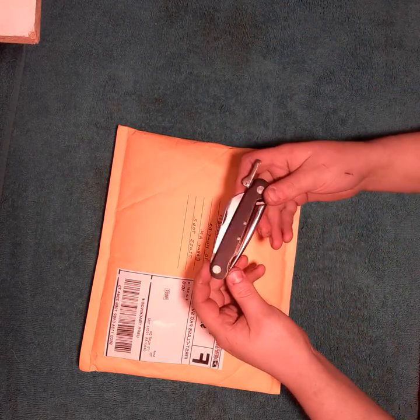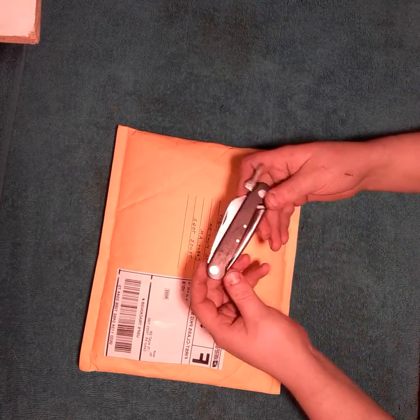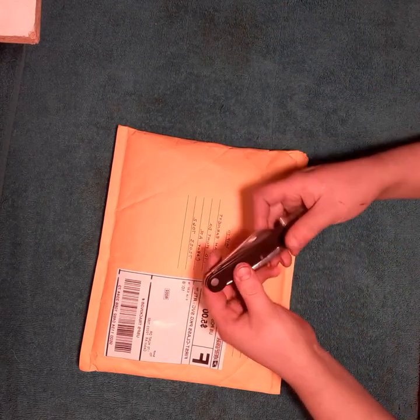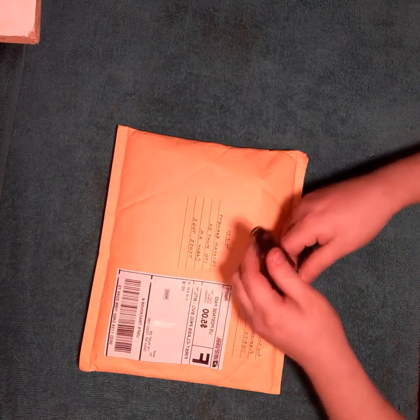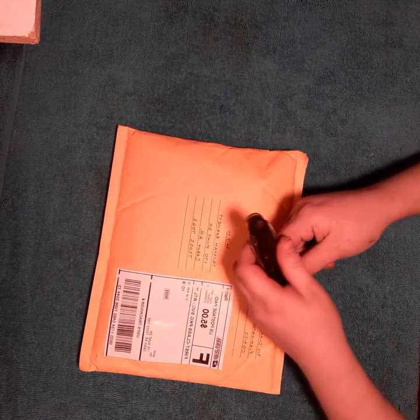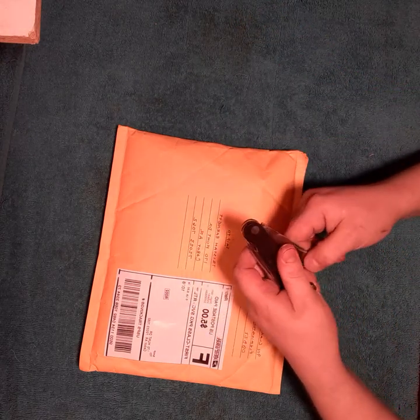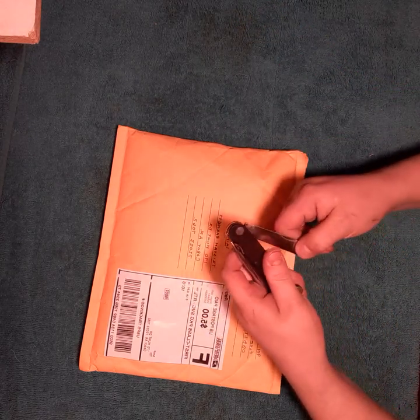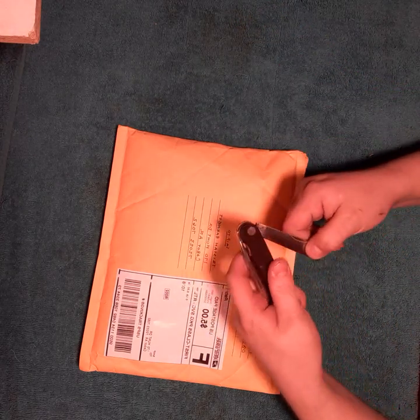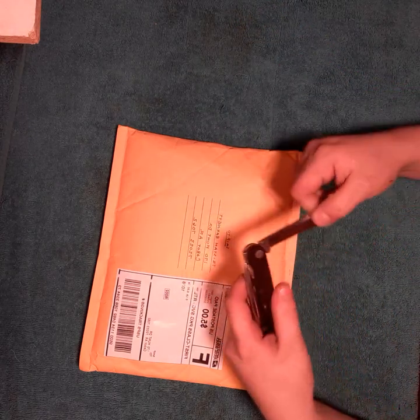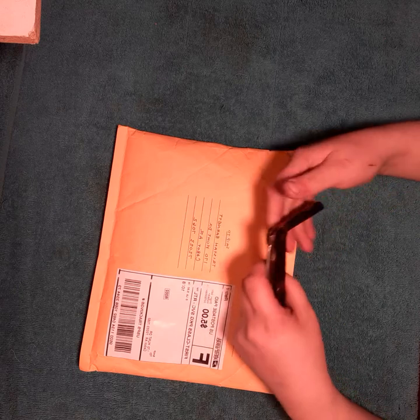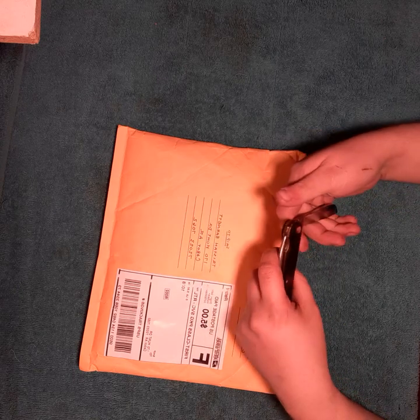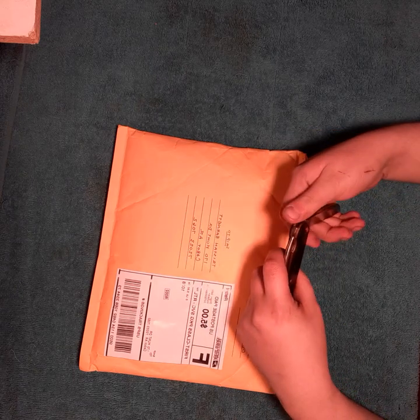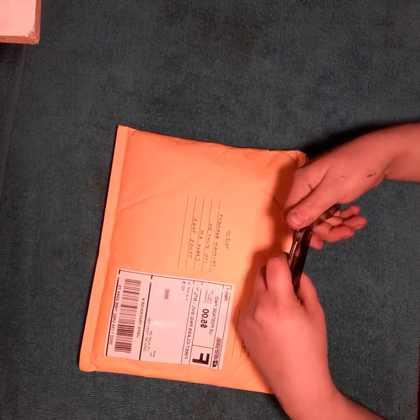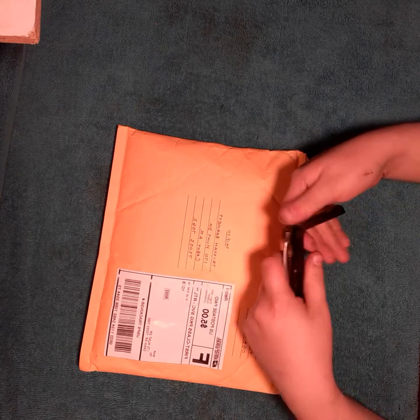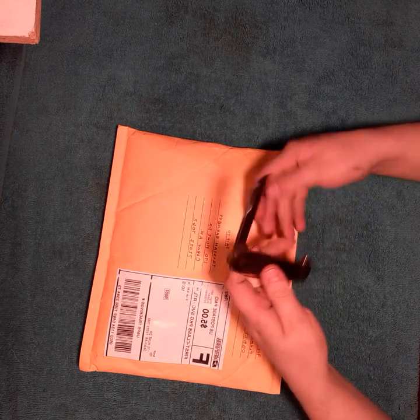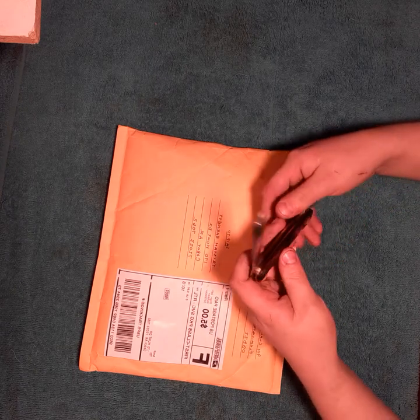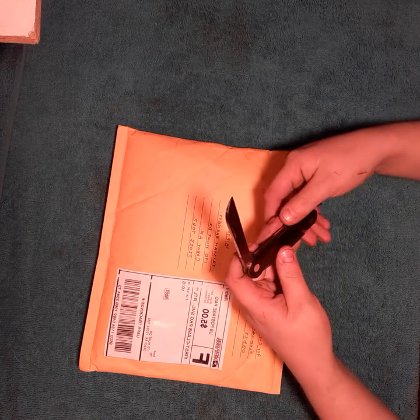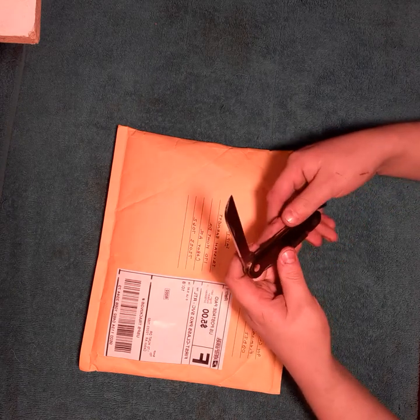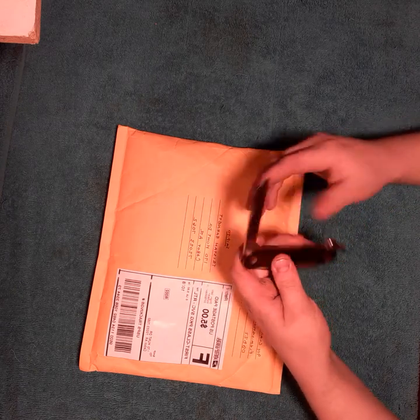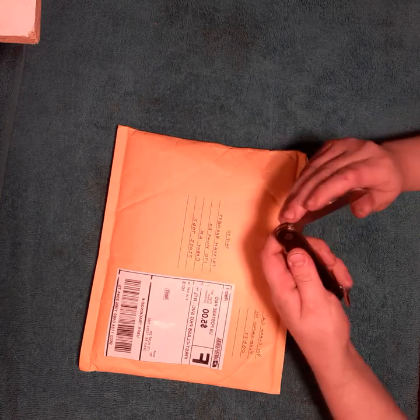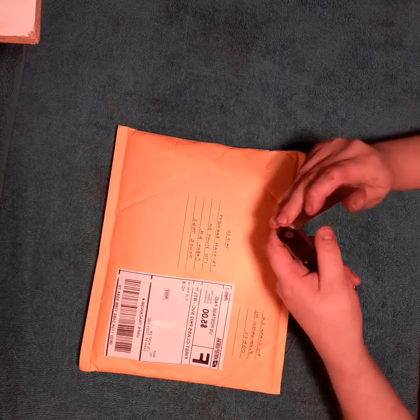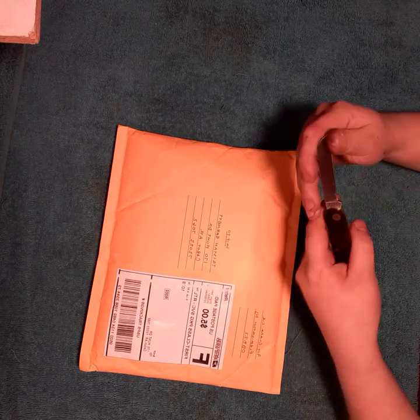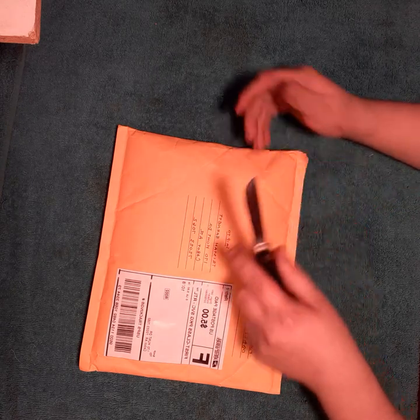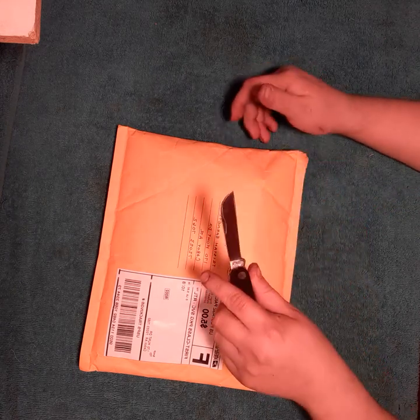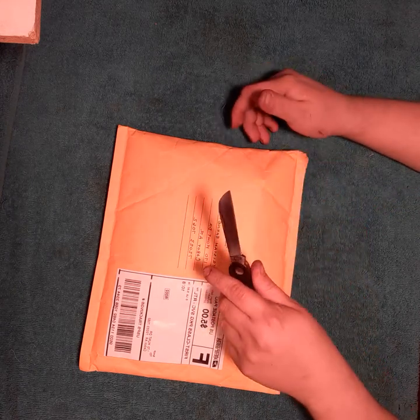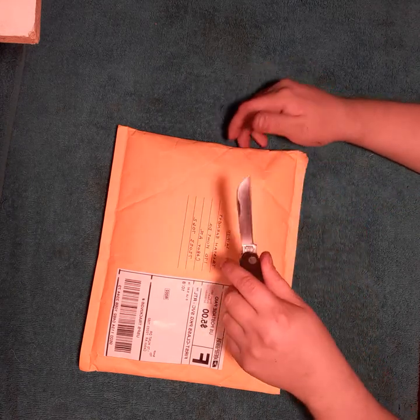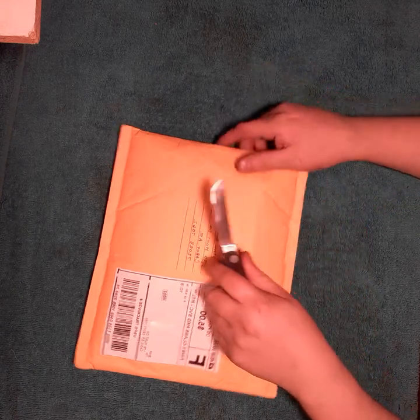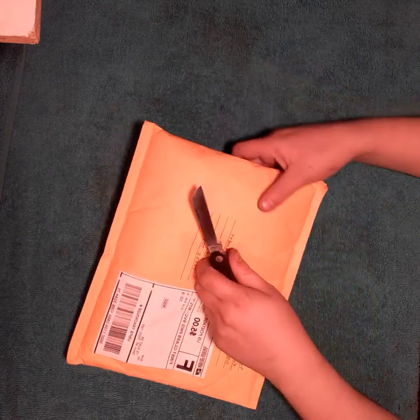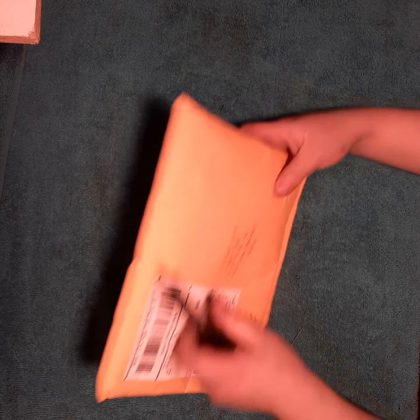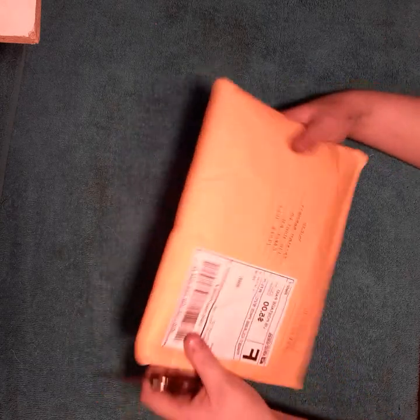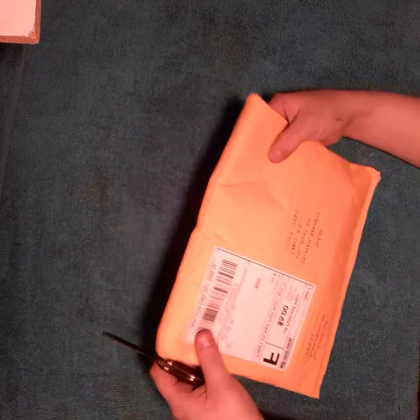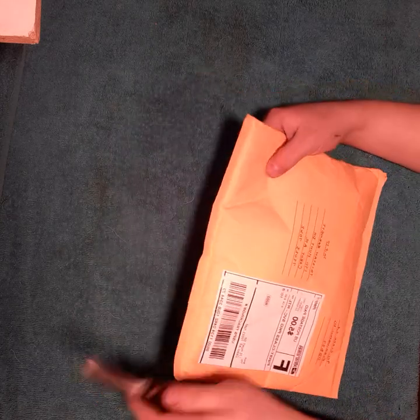And the one that got the vote first was my Buck 315. Let's go ahead and unbox this package.